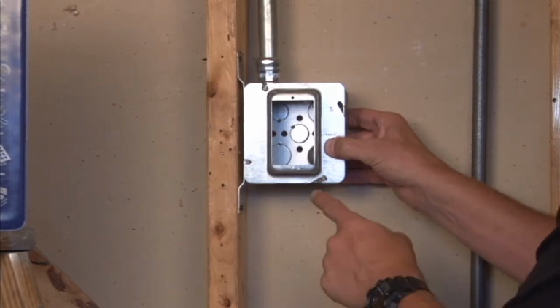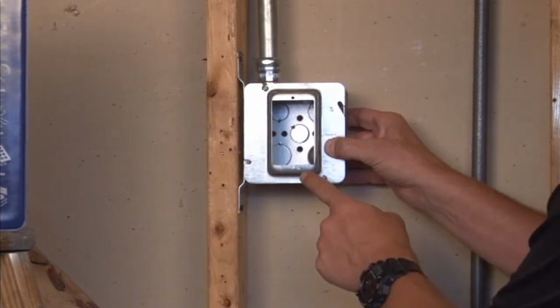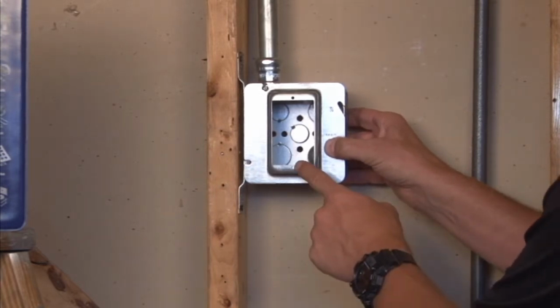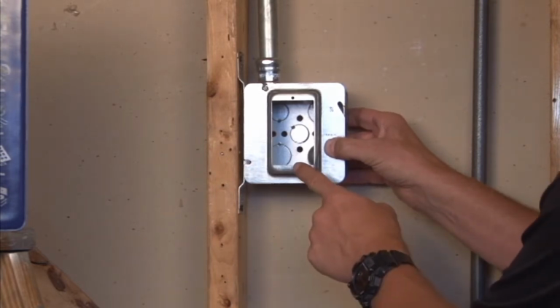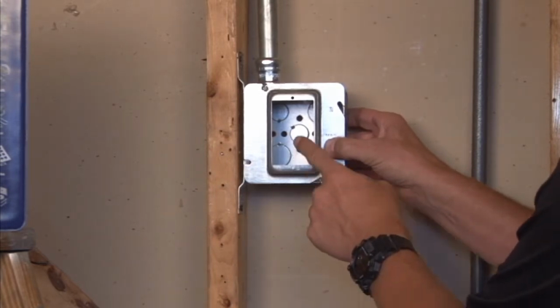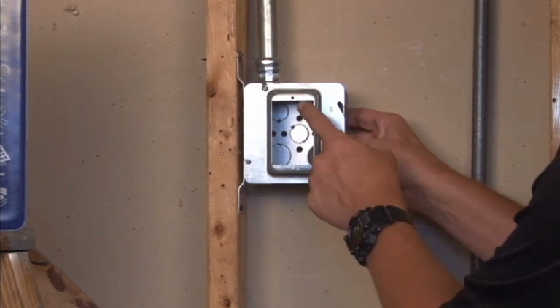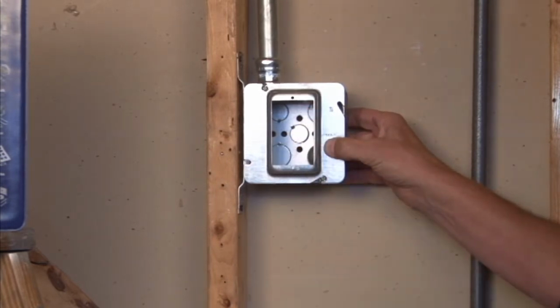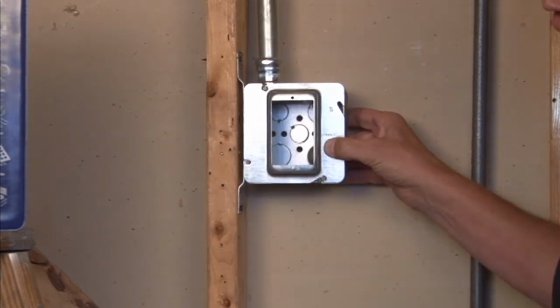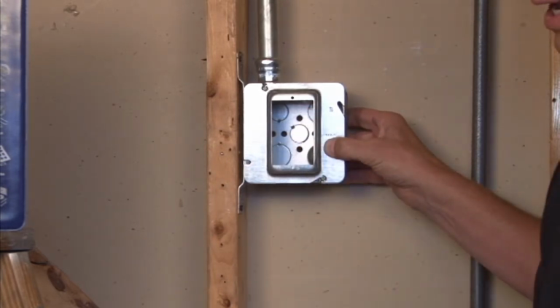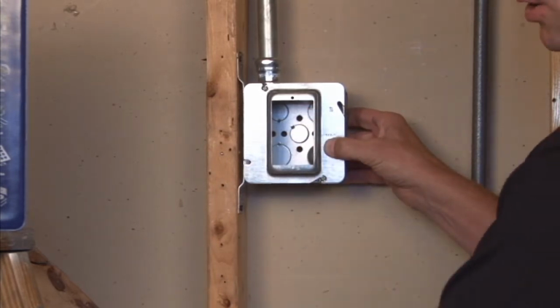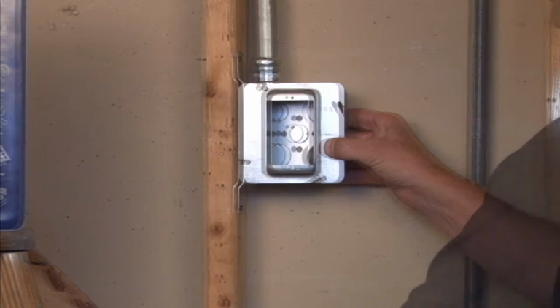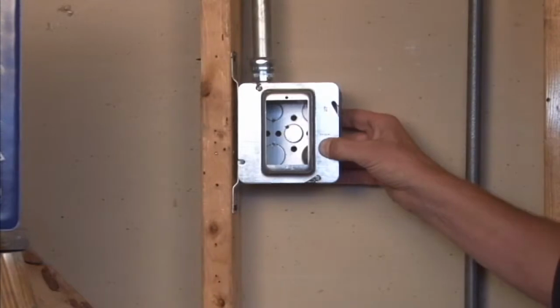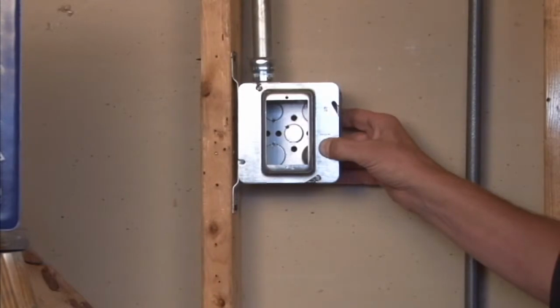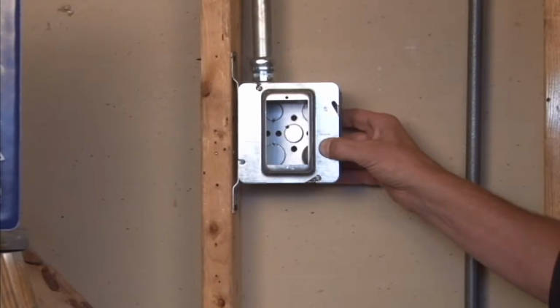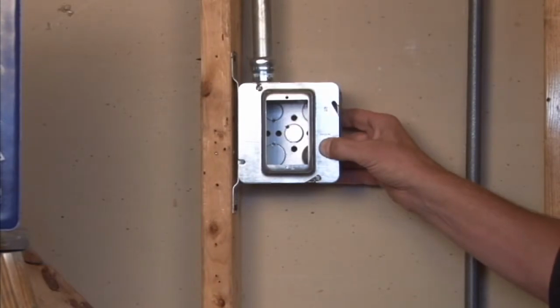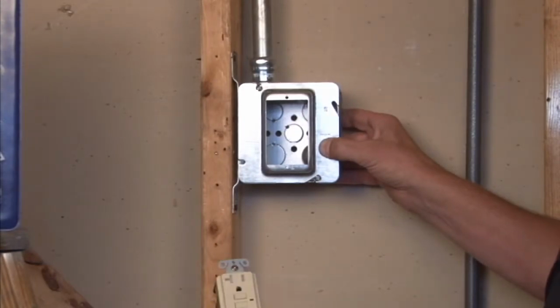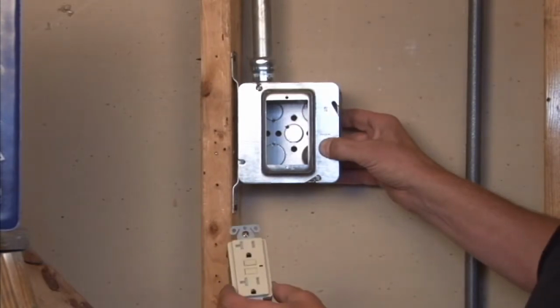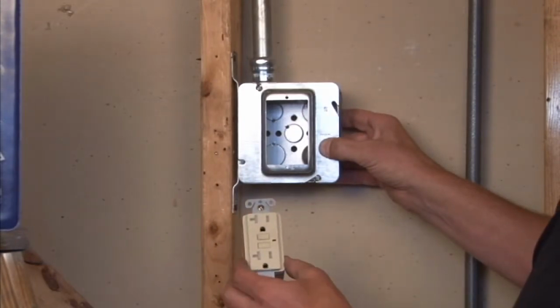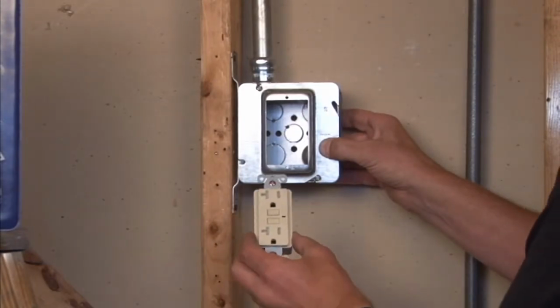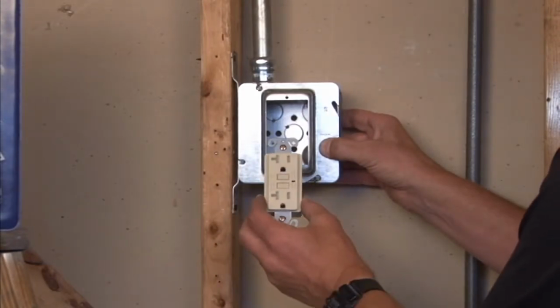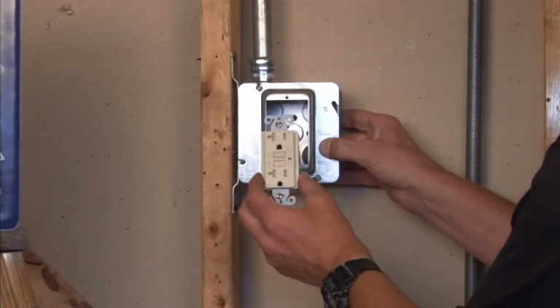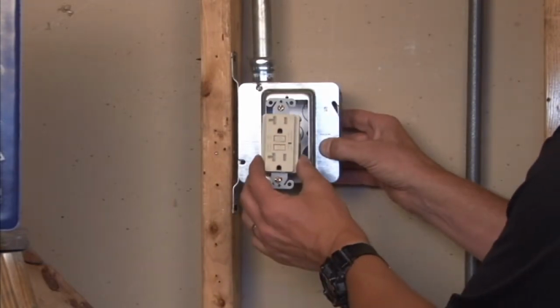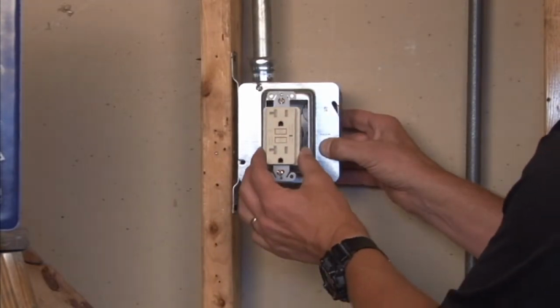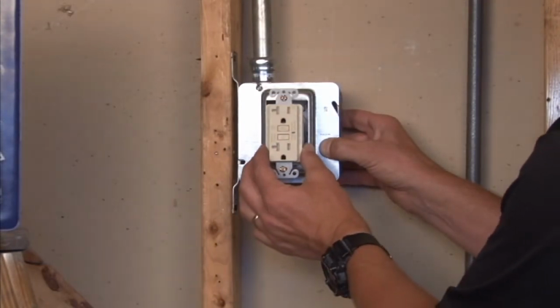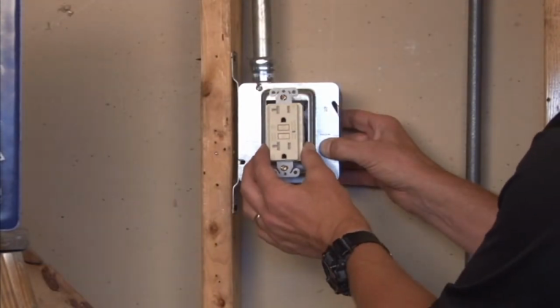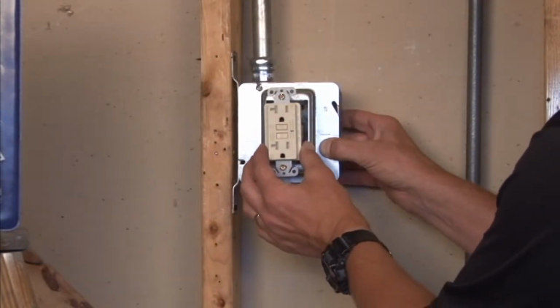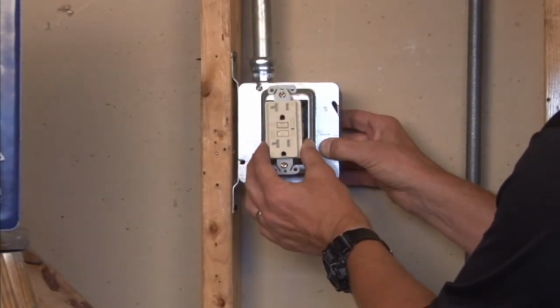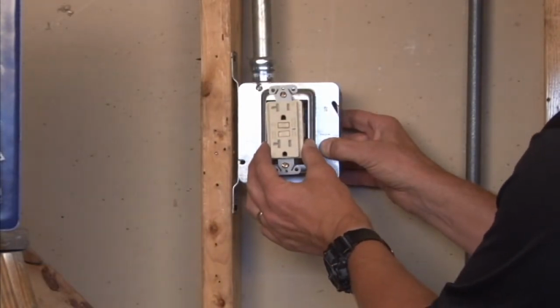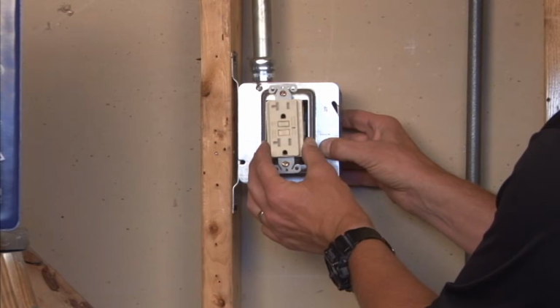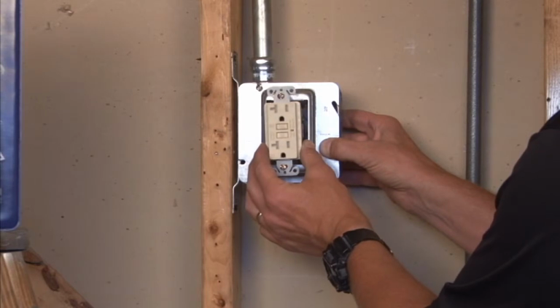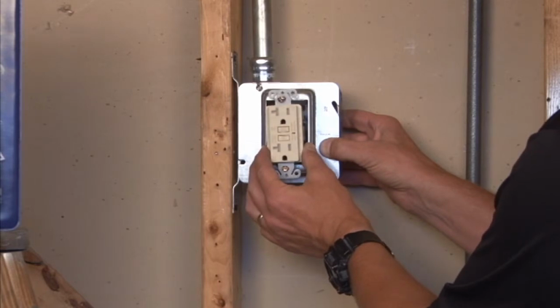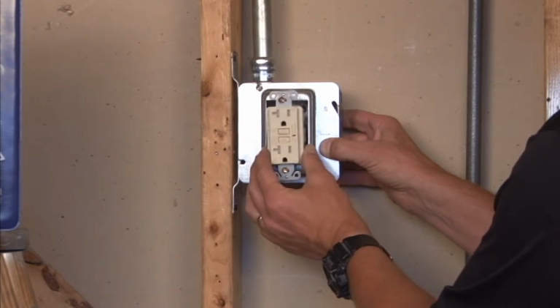This provides a standard one-gang opening. Mount any standard plug, device, or outlet through the 6-32 holes in the front of the ring.